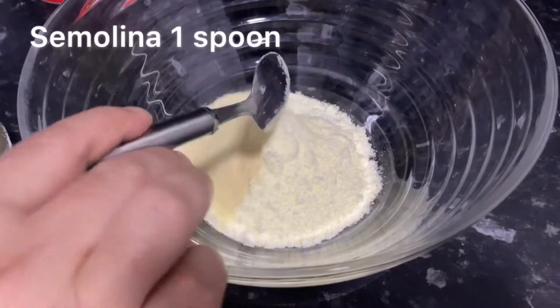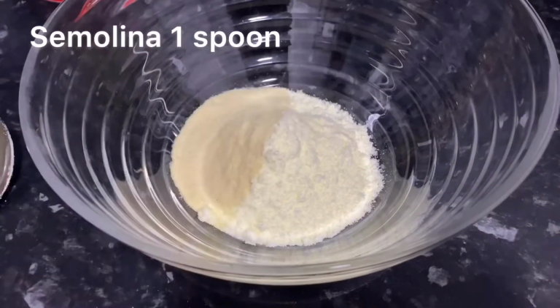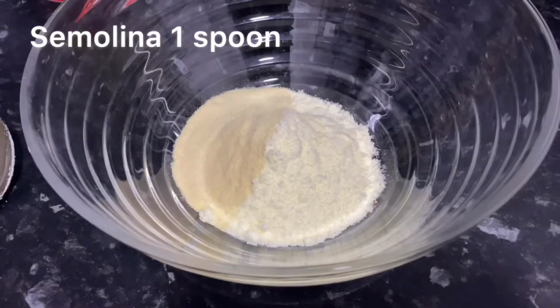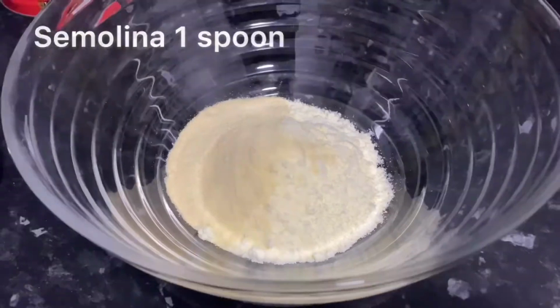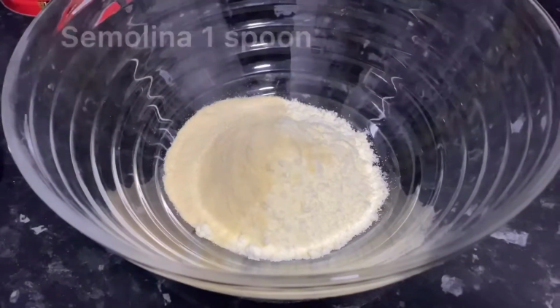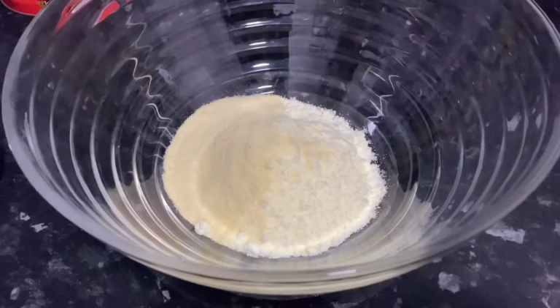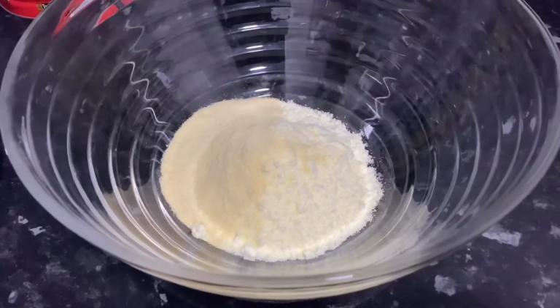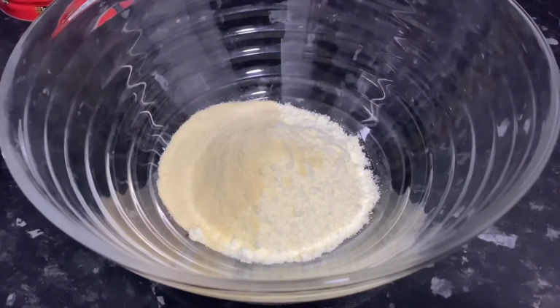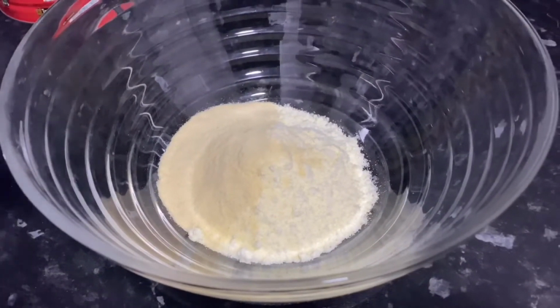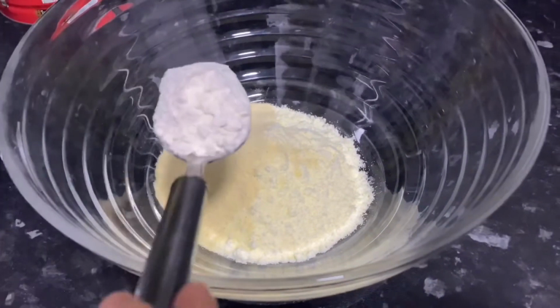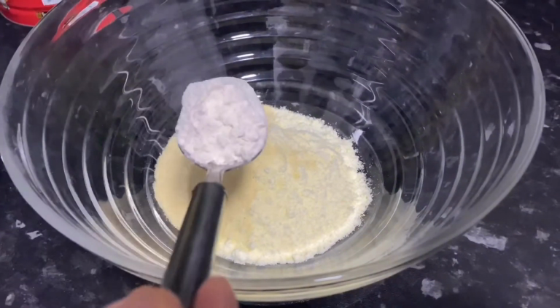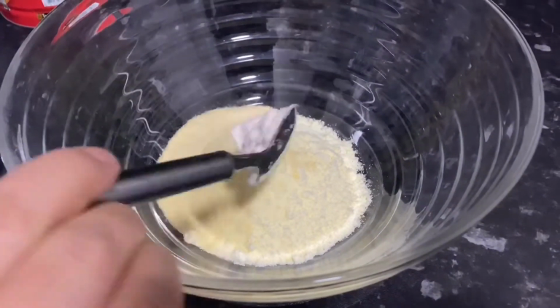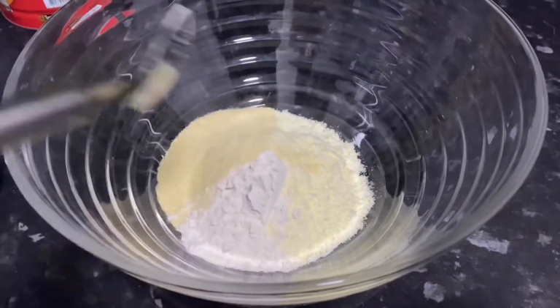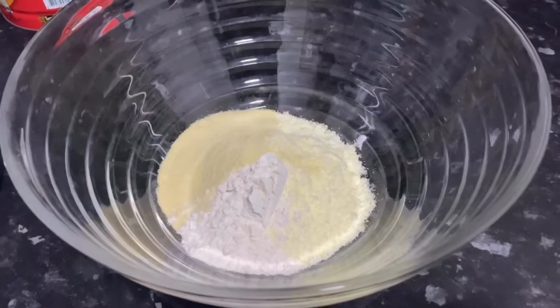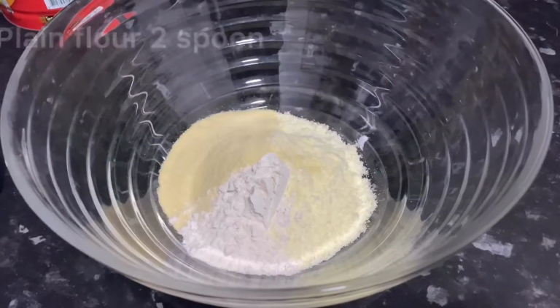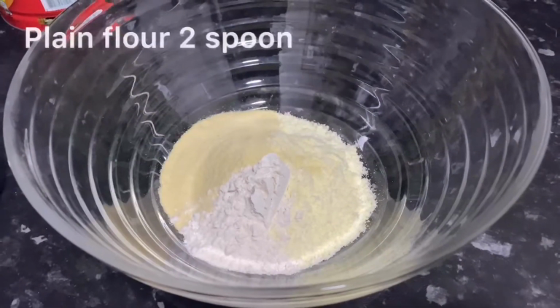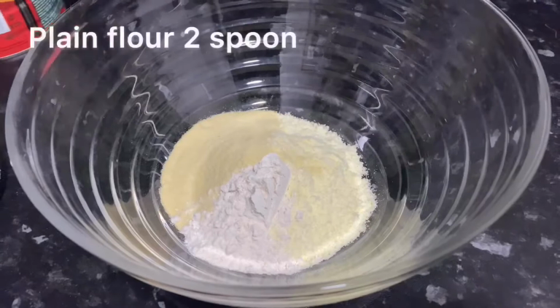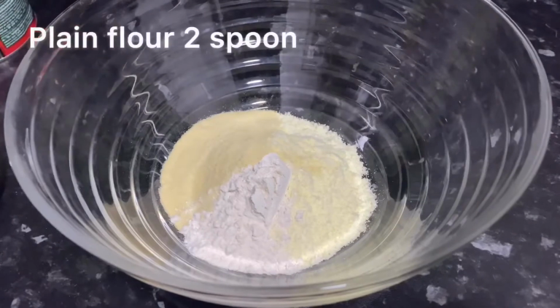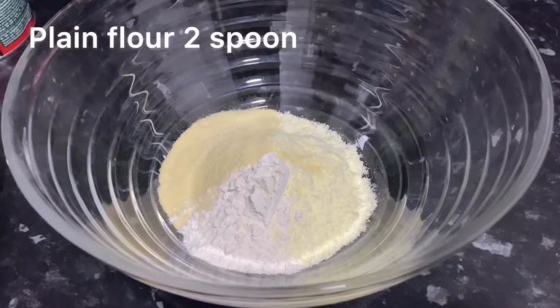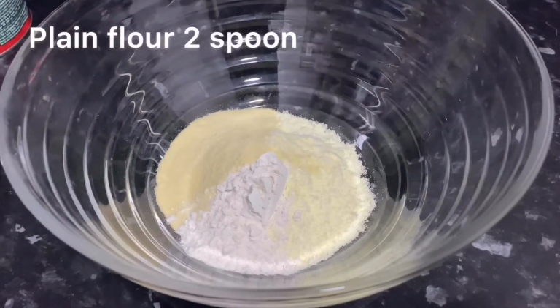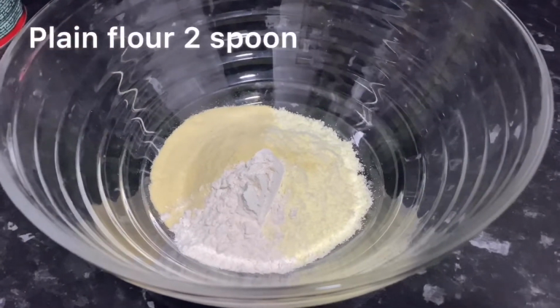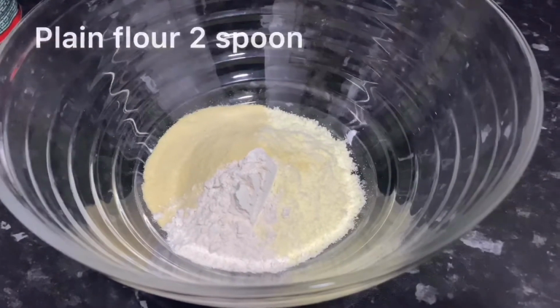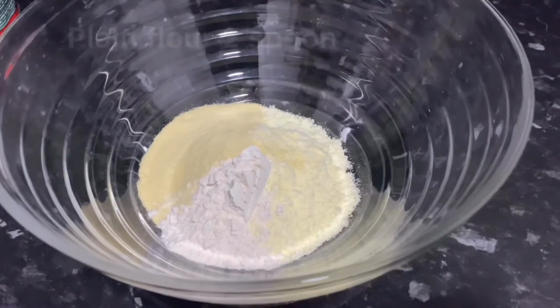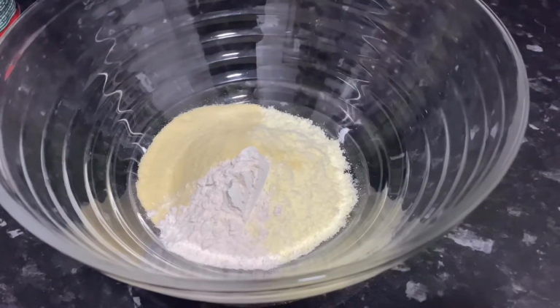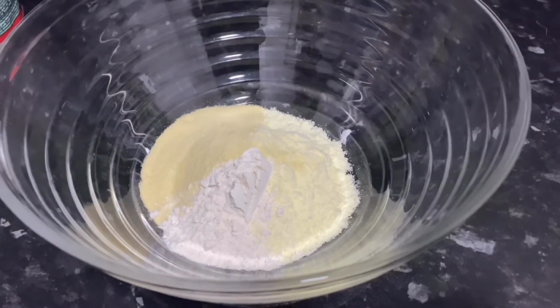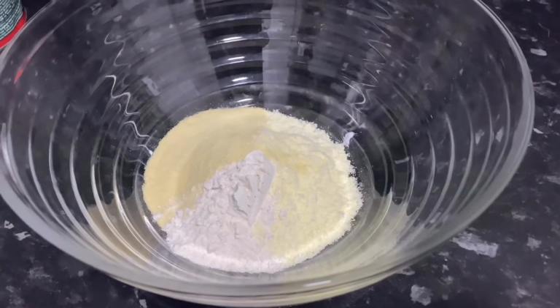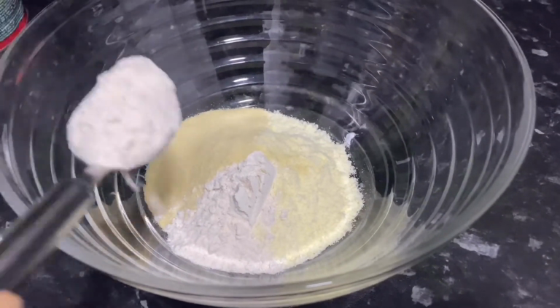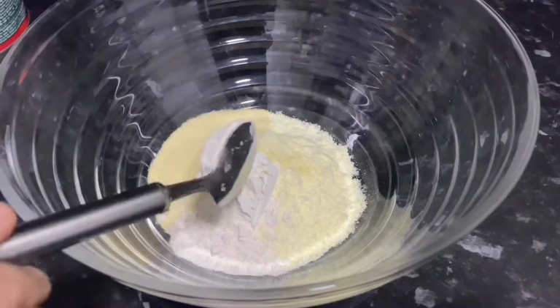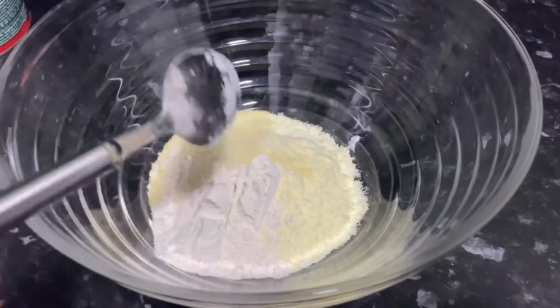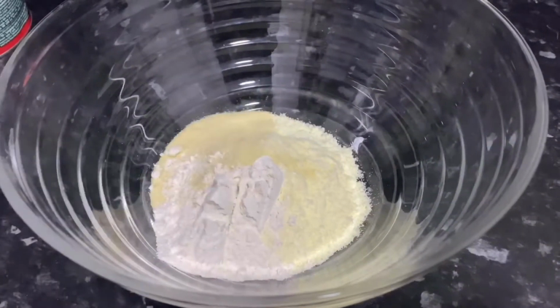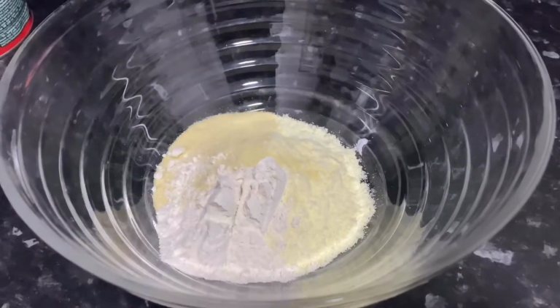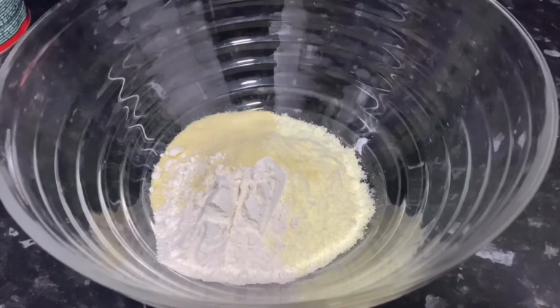I have also added suji (semolina) into the bowl. I am adding ghee to the mixture as well.